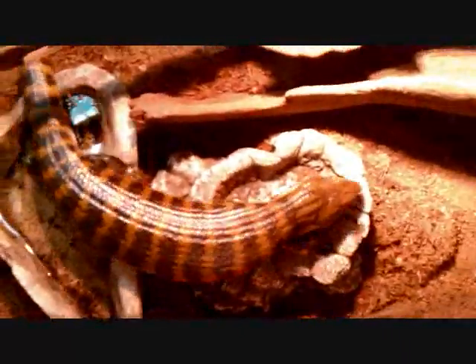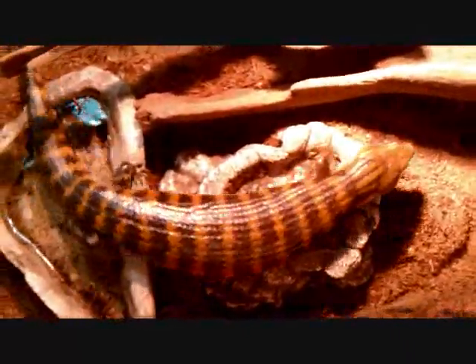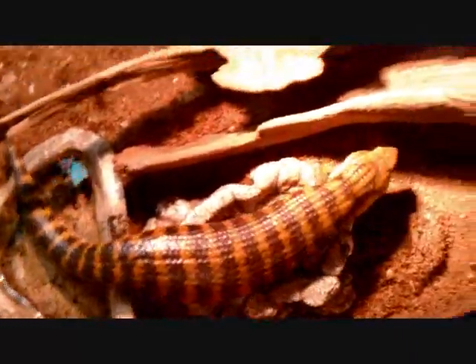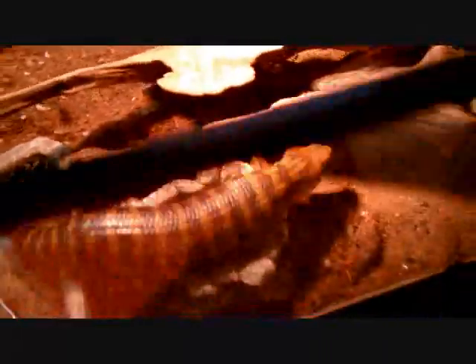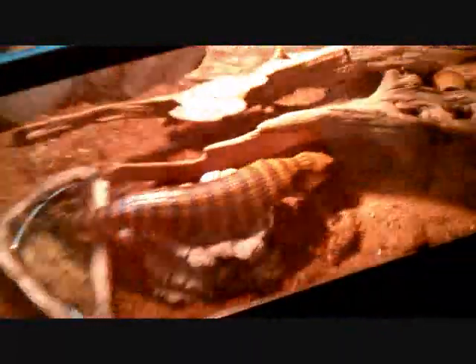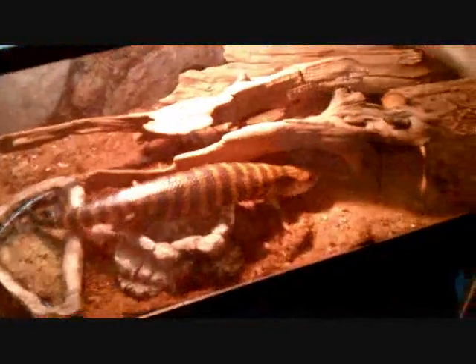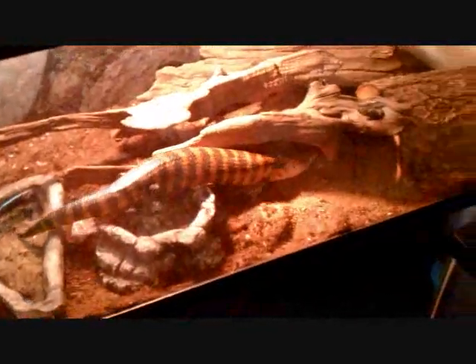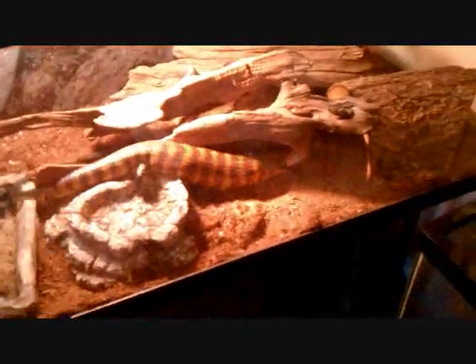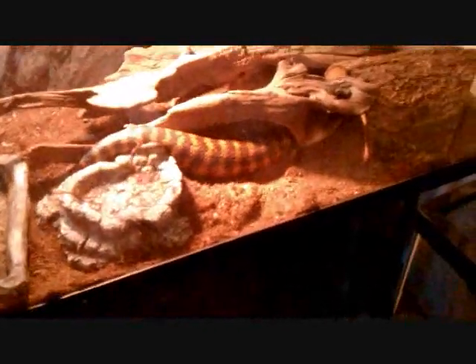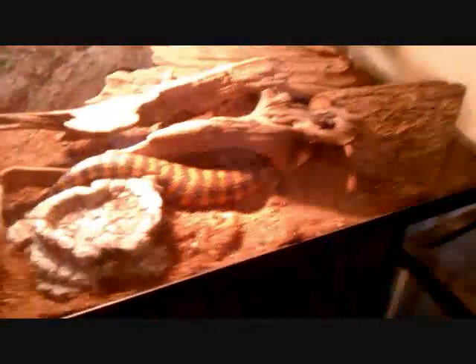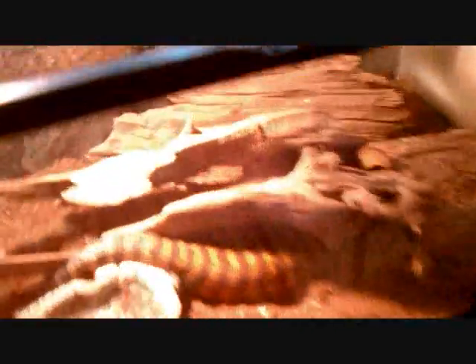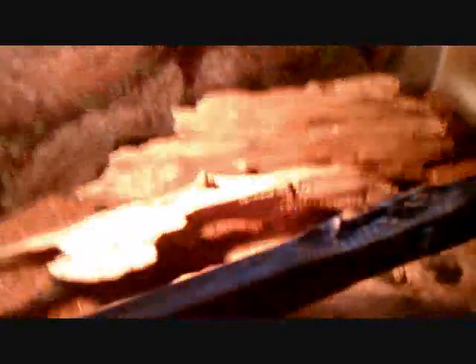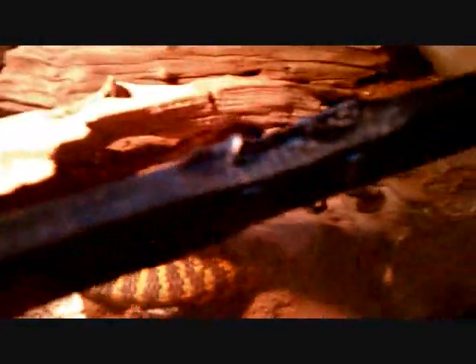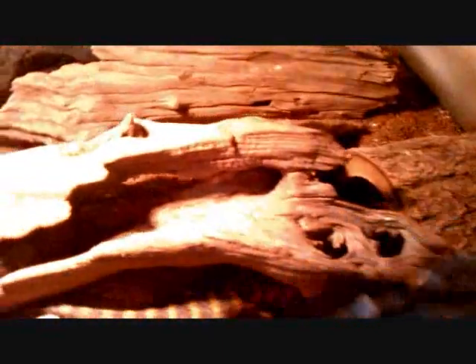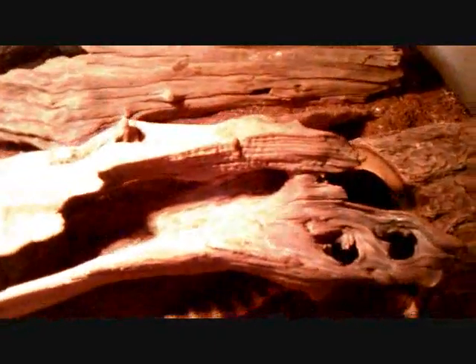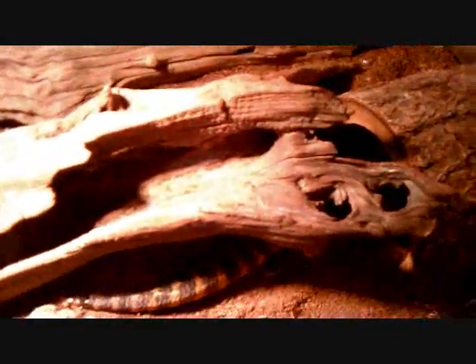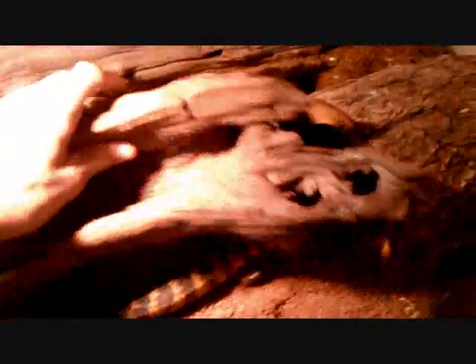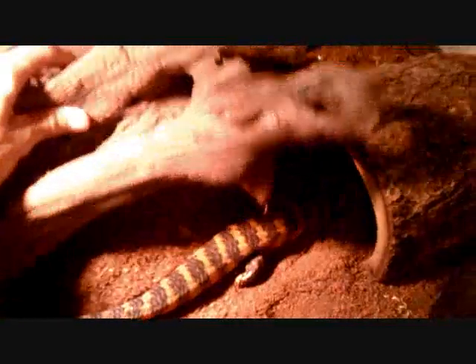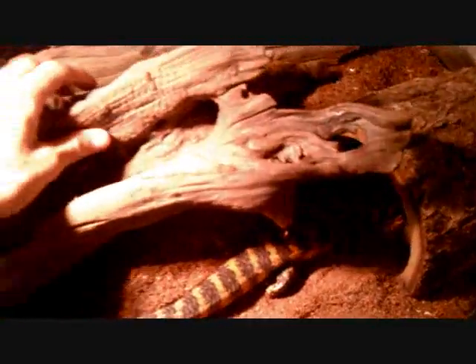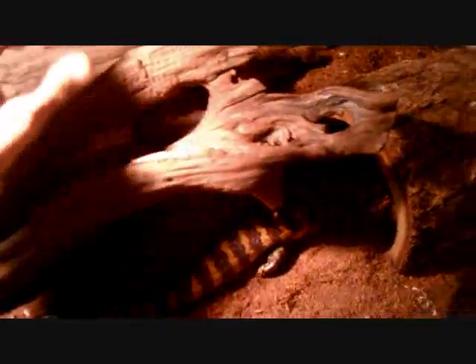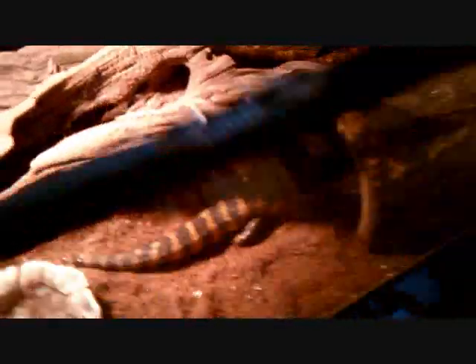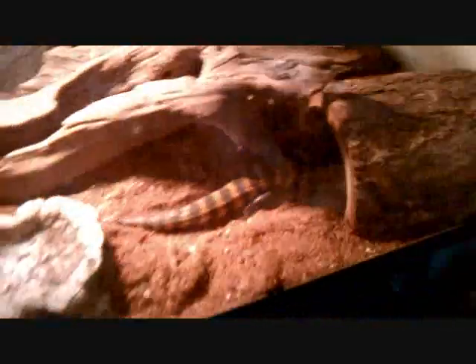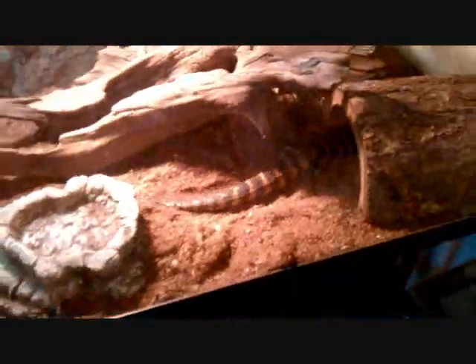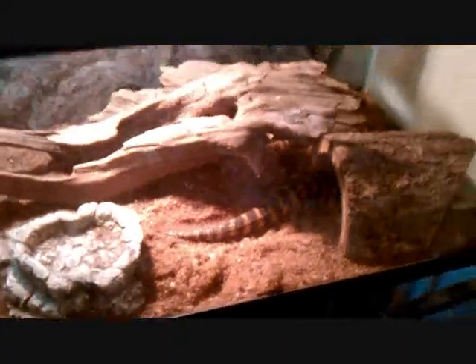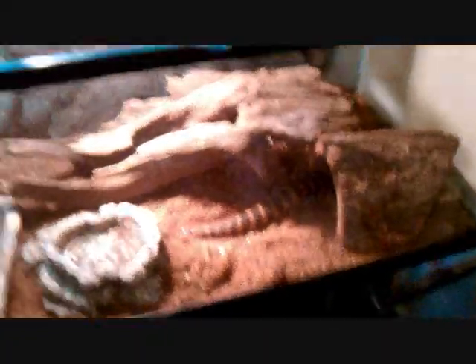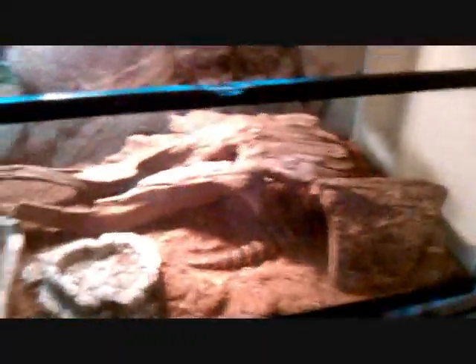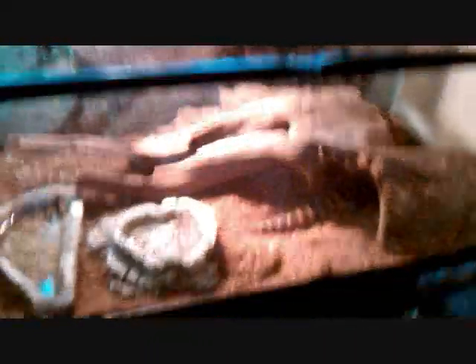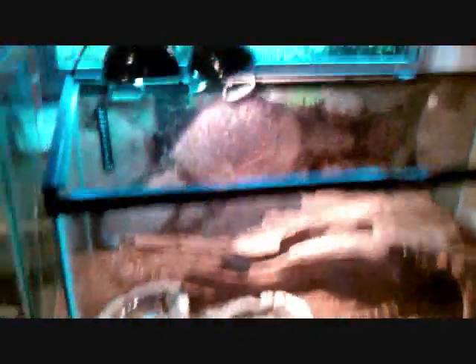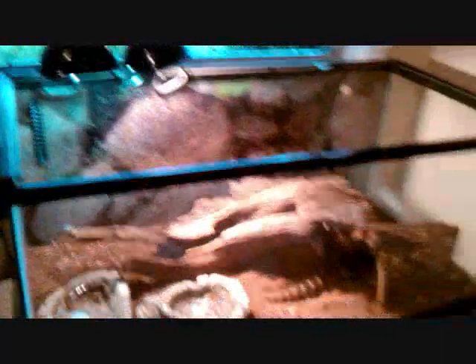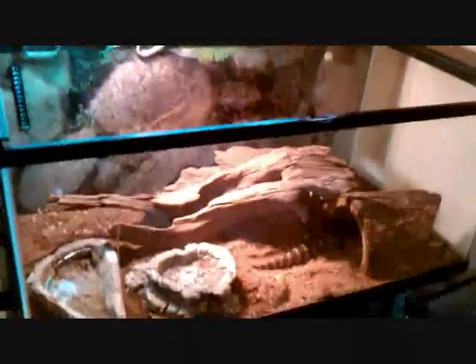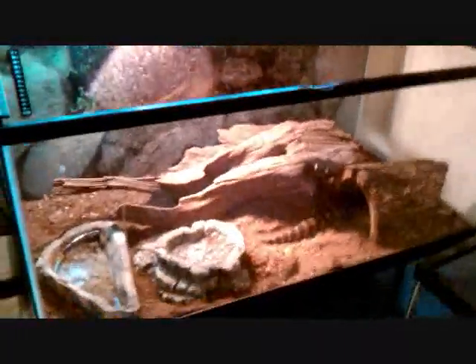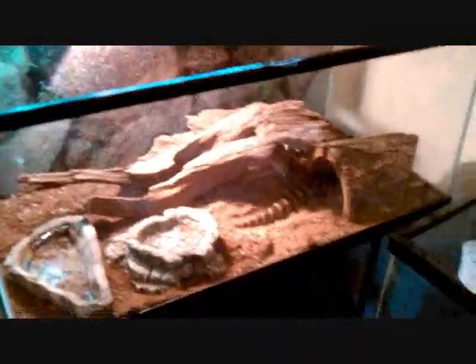A young college student downsizing on his reptiles and other pets because he didn't have too much time for them. He didn't have a lot of space, so he gave me Amy. I put her in a large enclosure here.